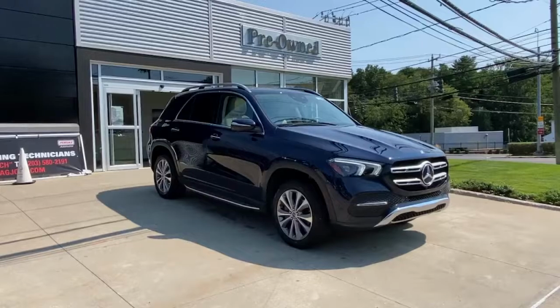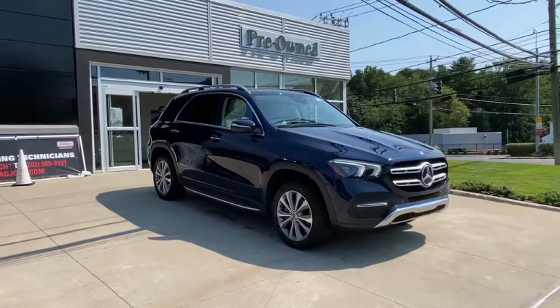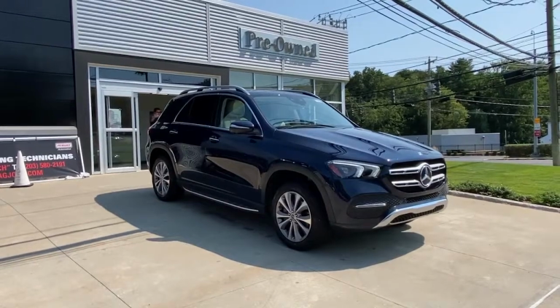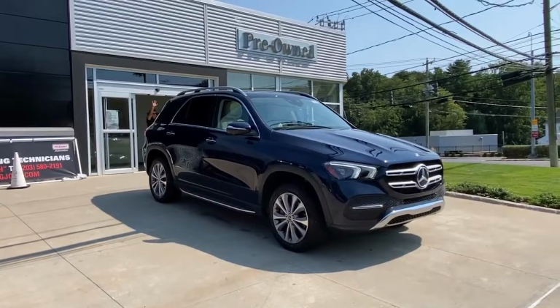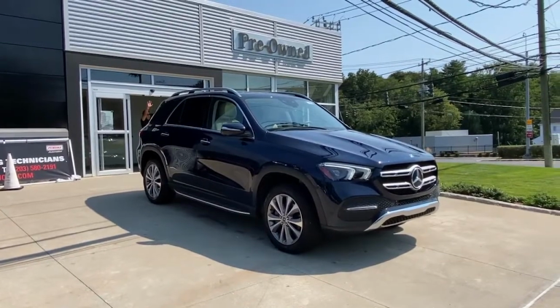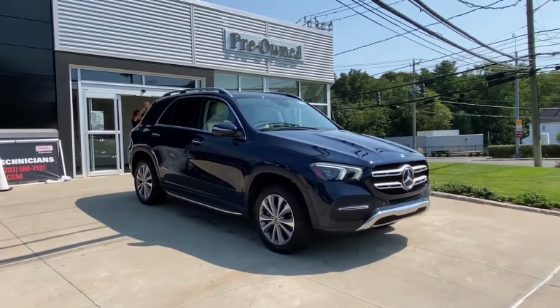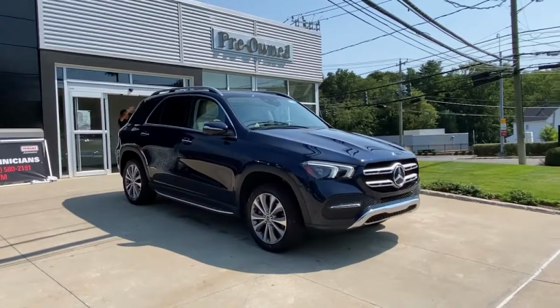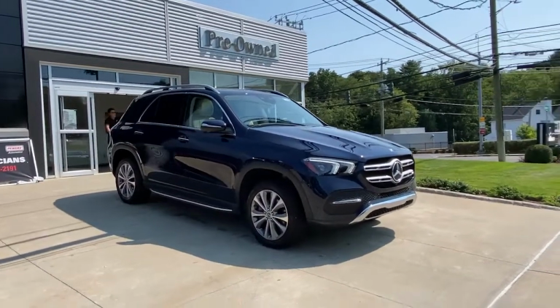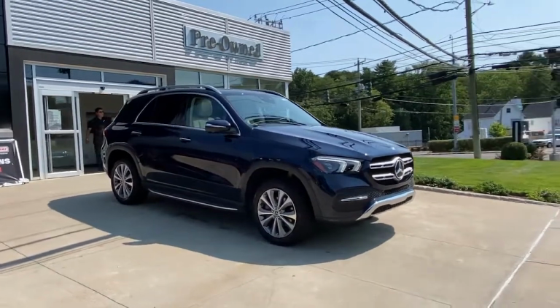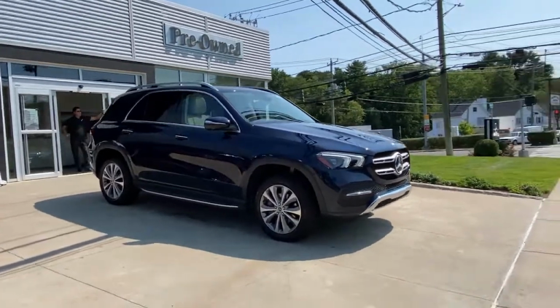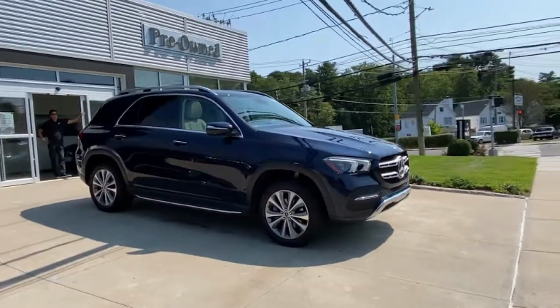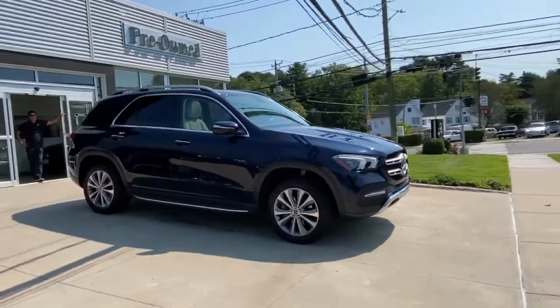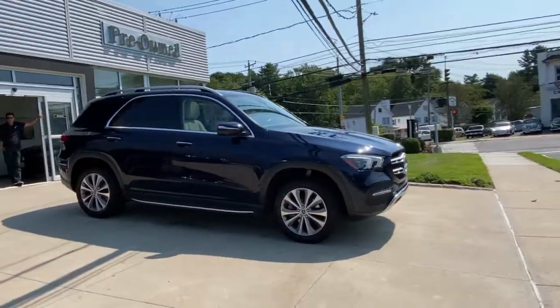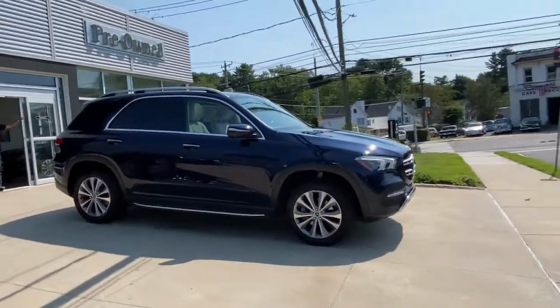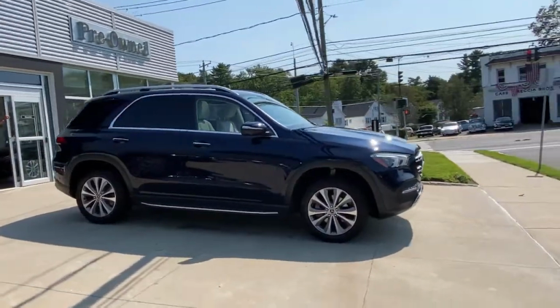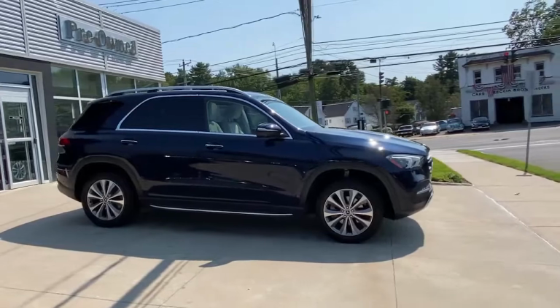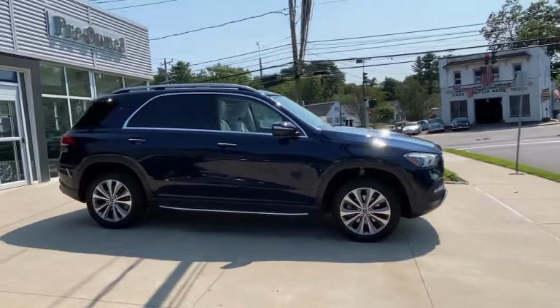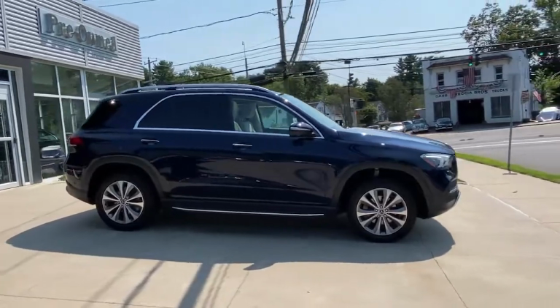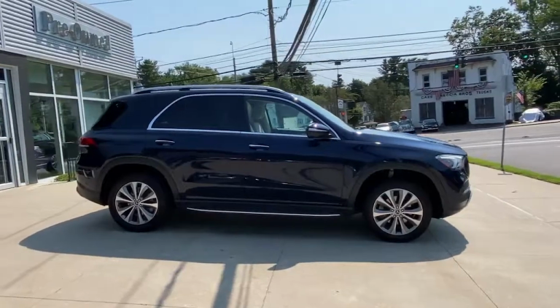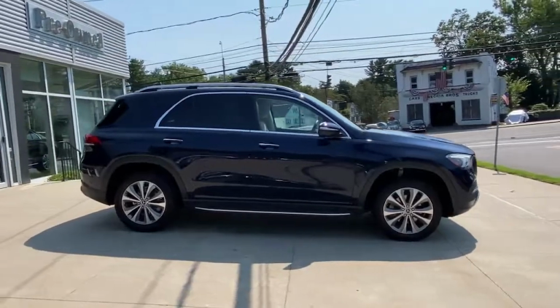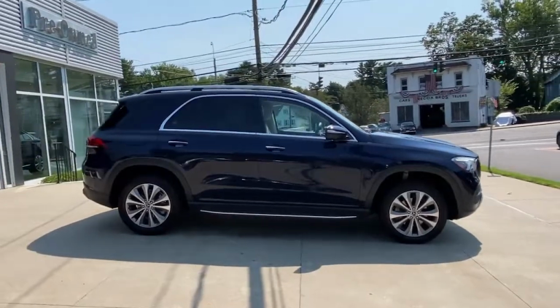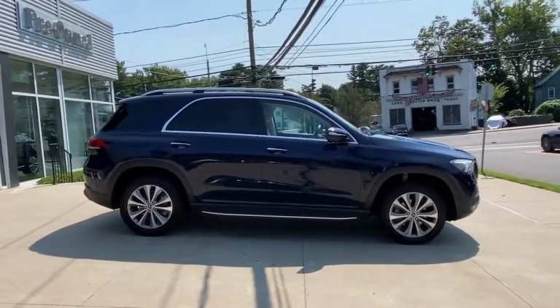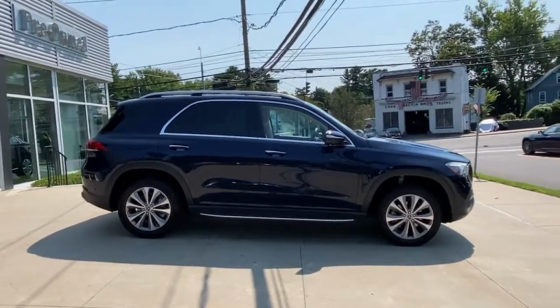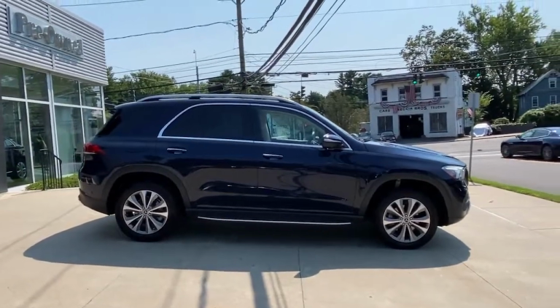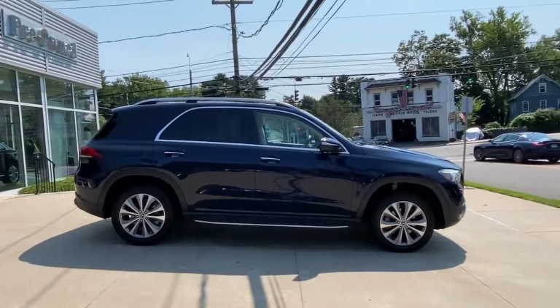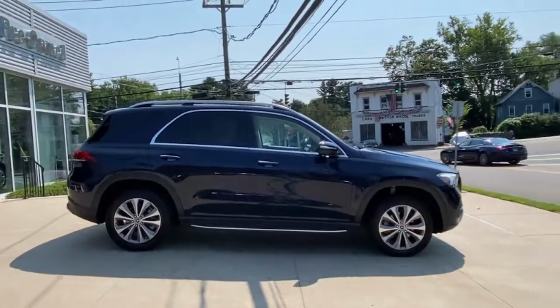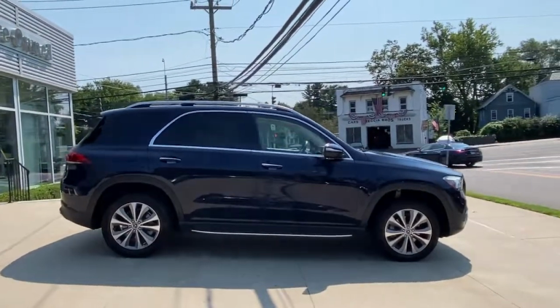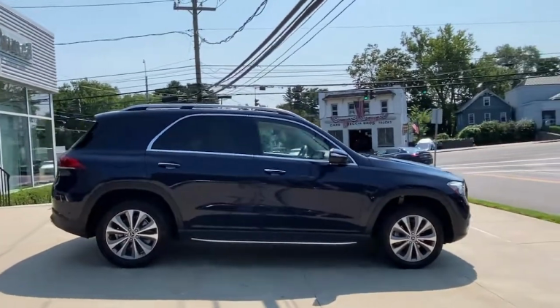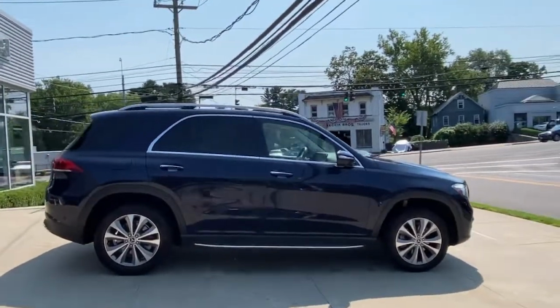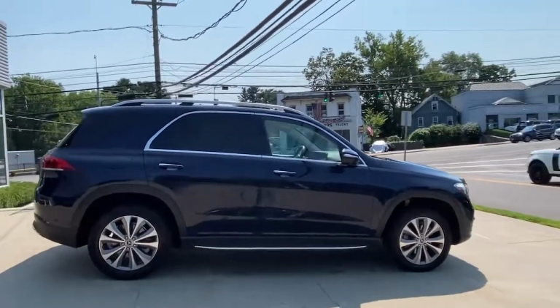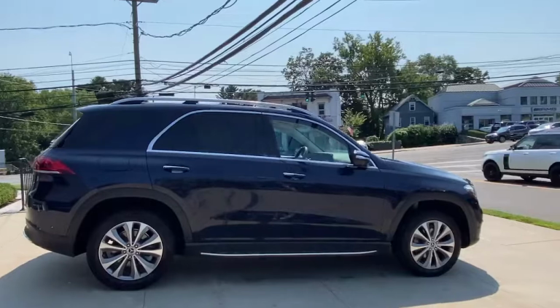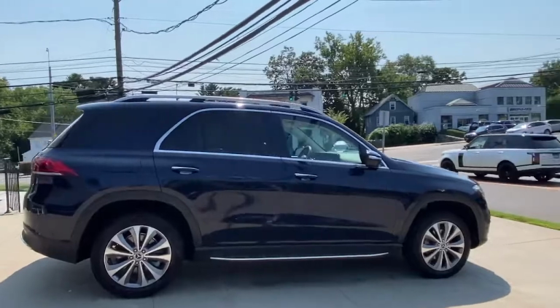You'll have love at first sight with the 2020 Mercedes-Benz GLE. With less than 40,000 miles on the odometer, this vehicle stands out from the rest.